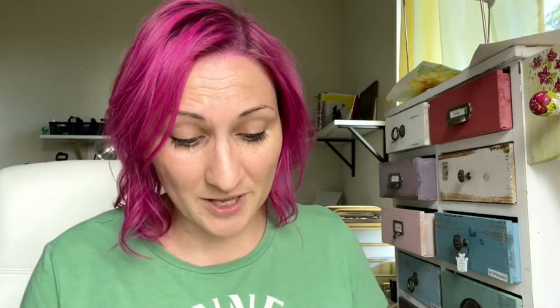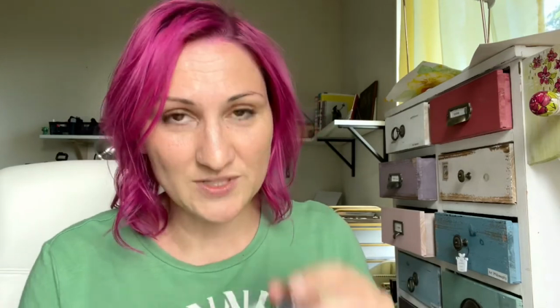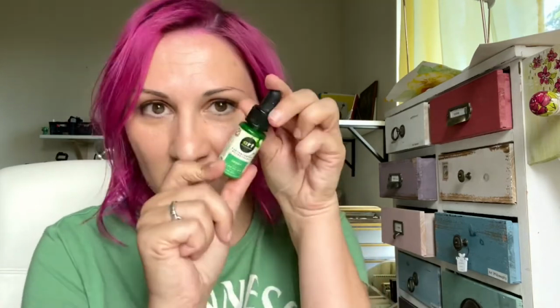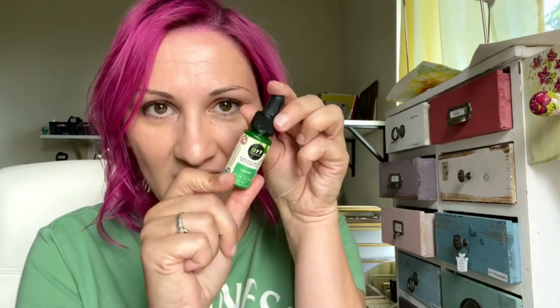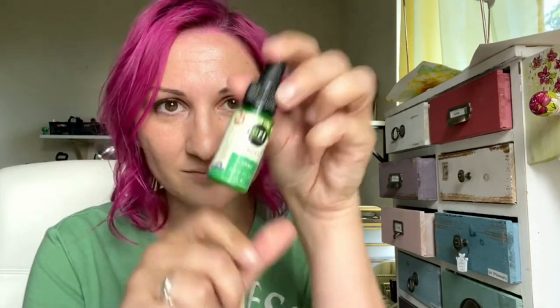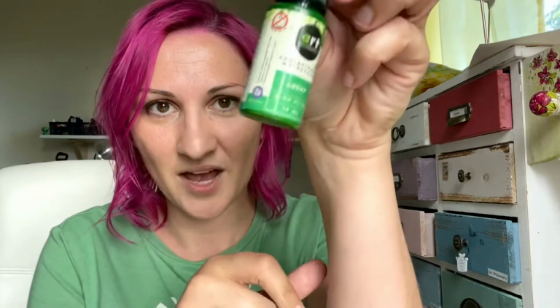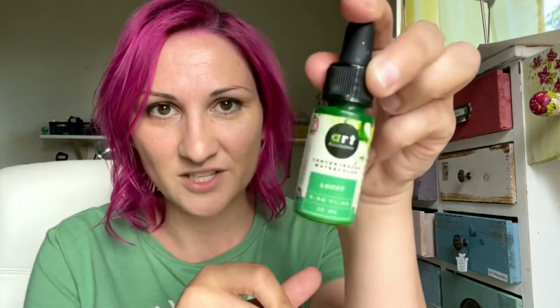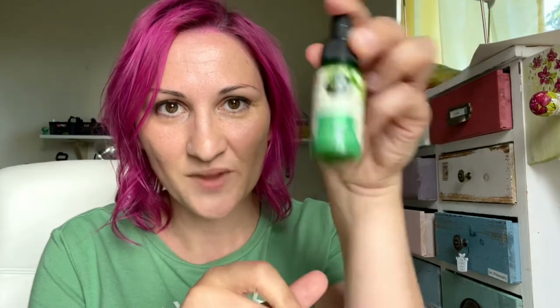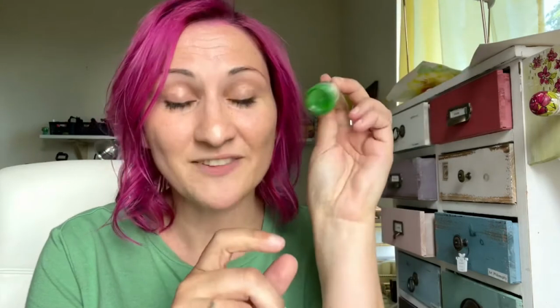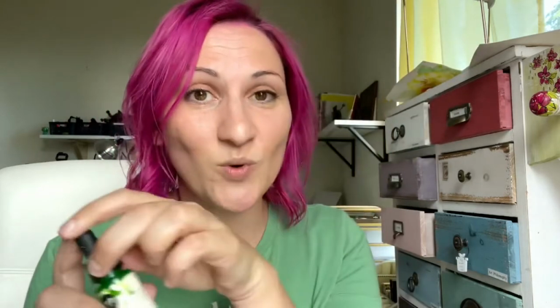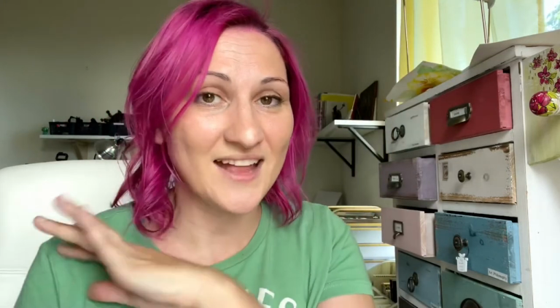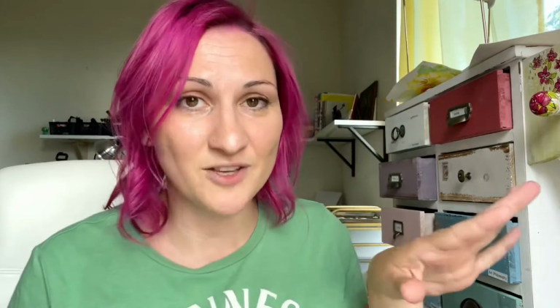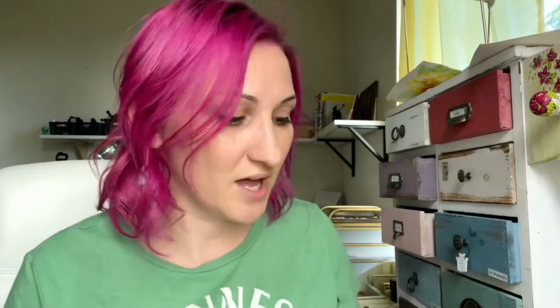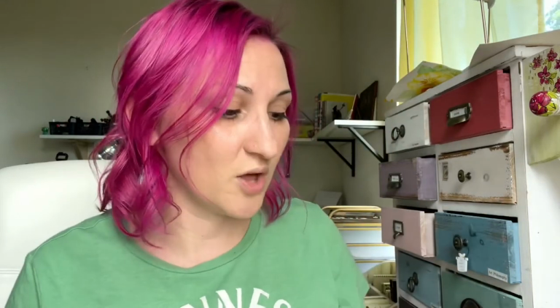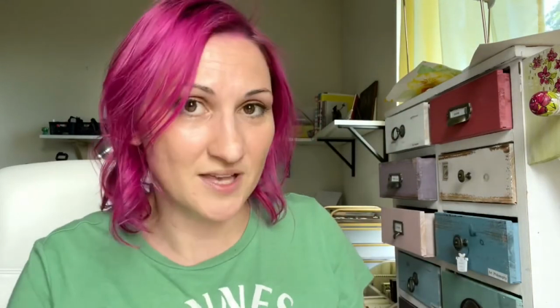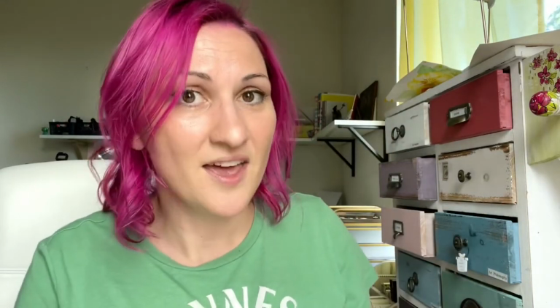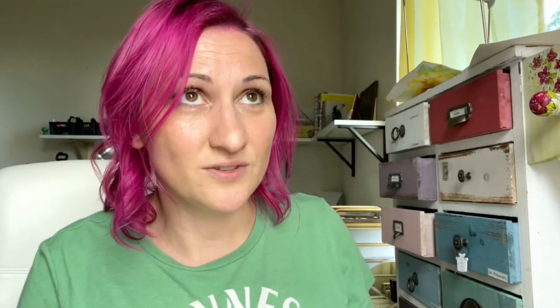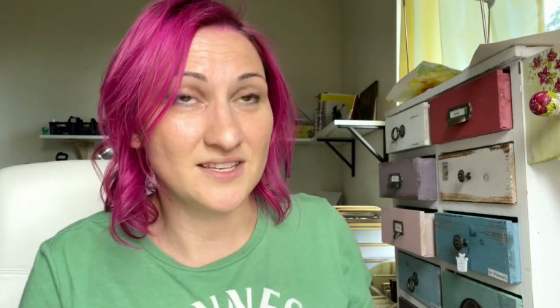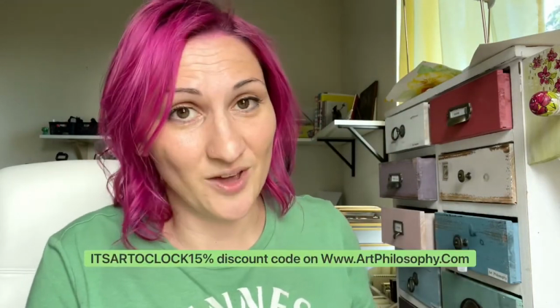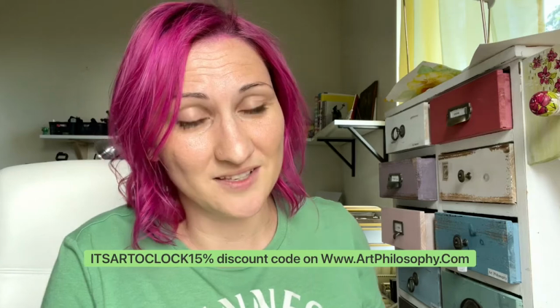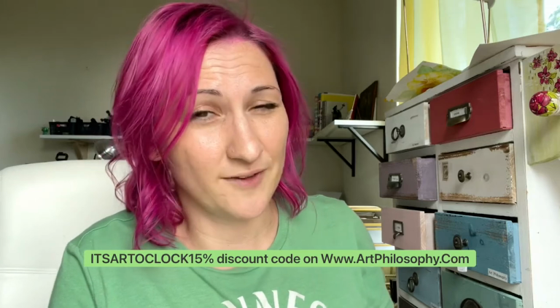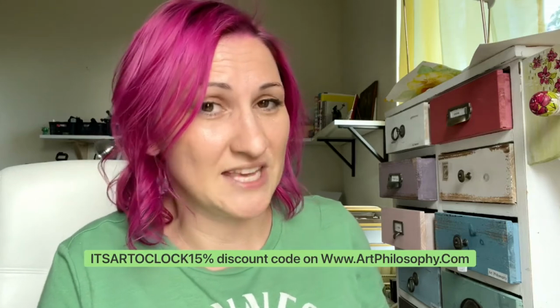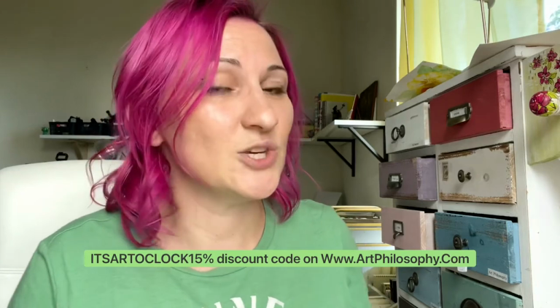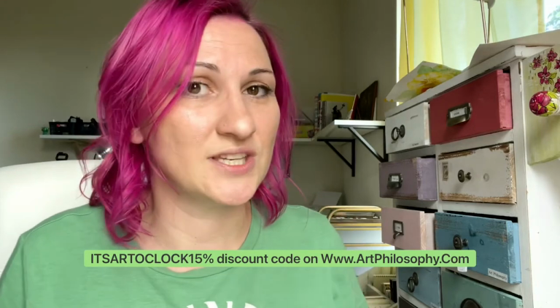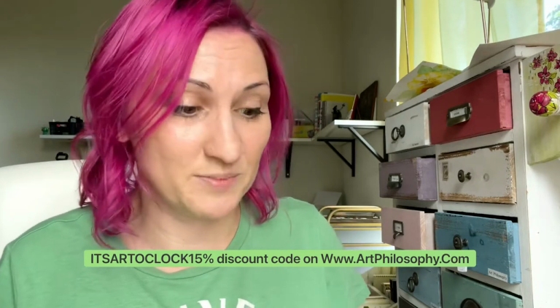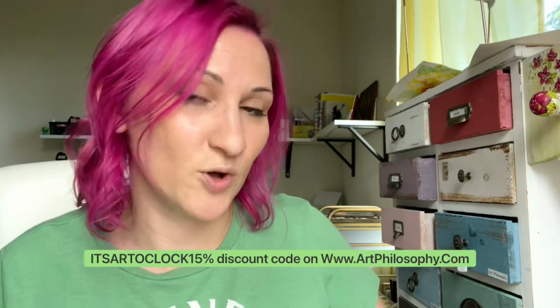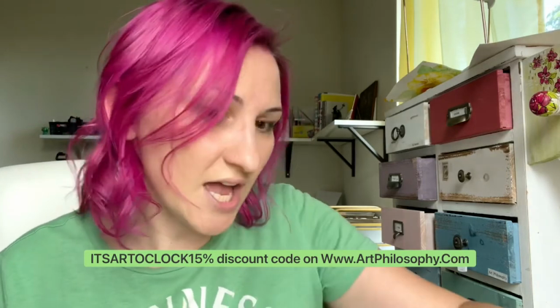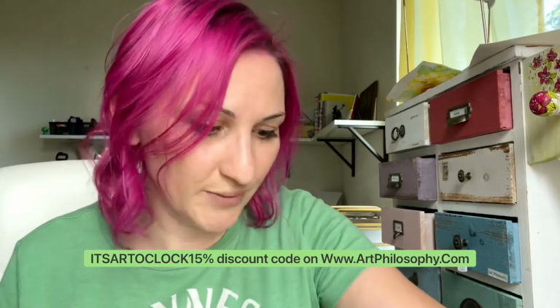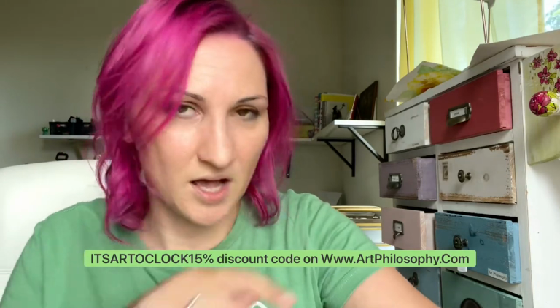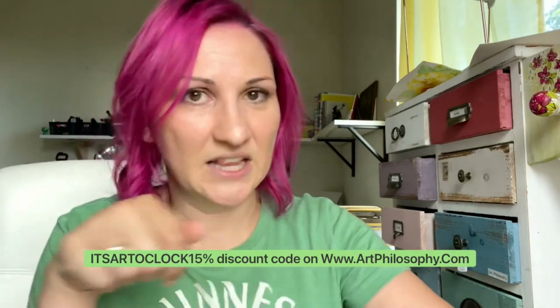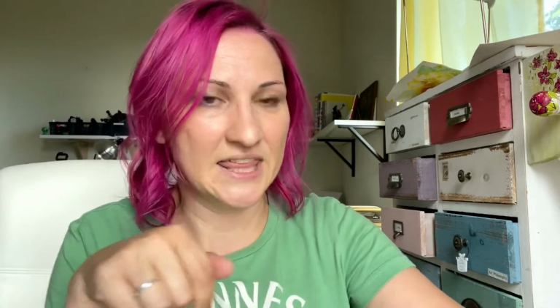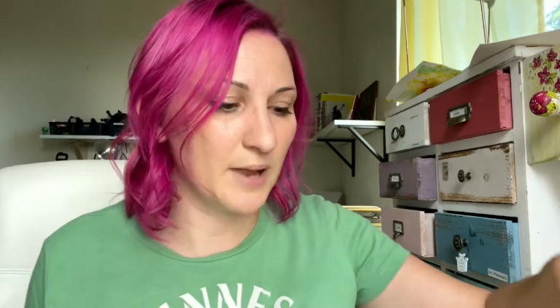I'm going to be using Lucky by Art Philosophy. Don't forget you can always get any Art Philosophy products on their website. If you use the discount code 'it's out o'clock 15%' you should get 15% off your entire order. I'll leave a little link below.